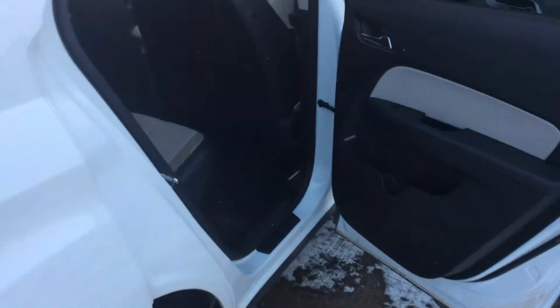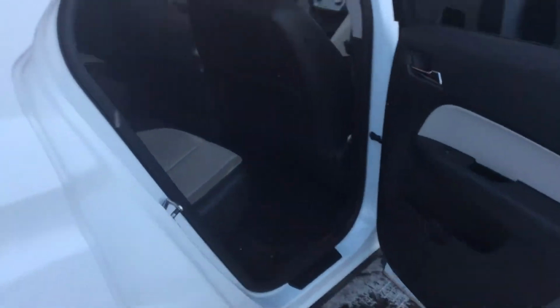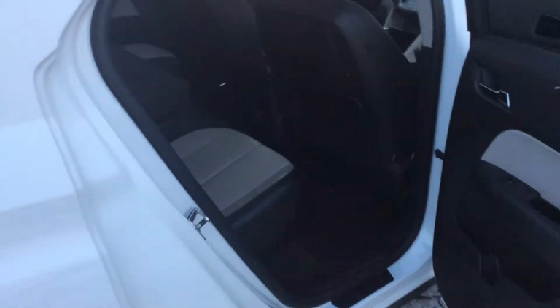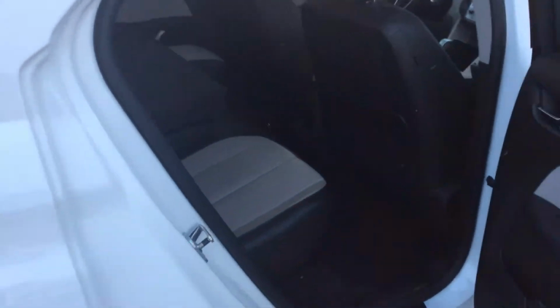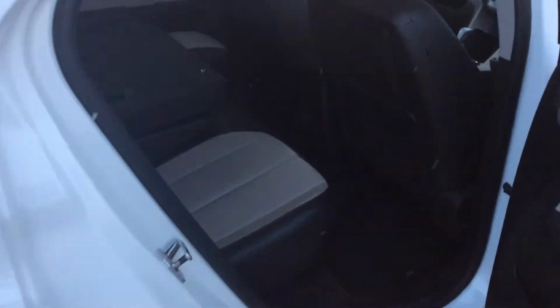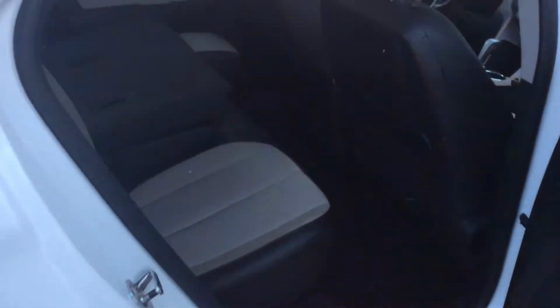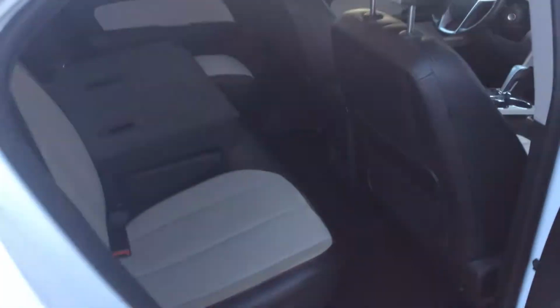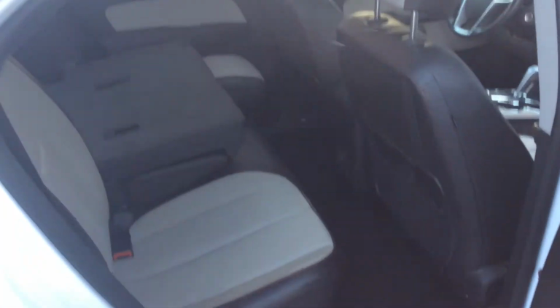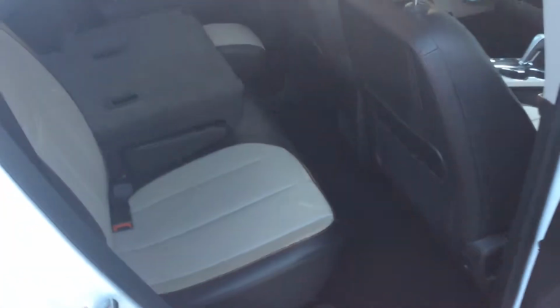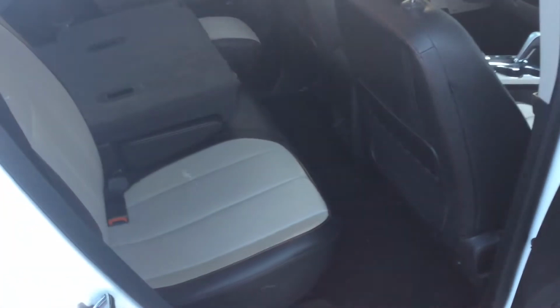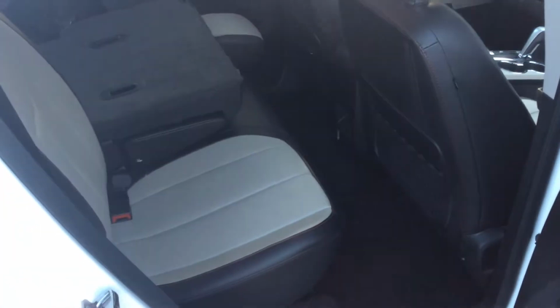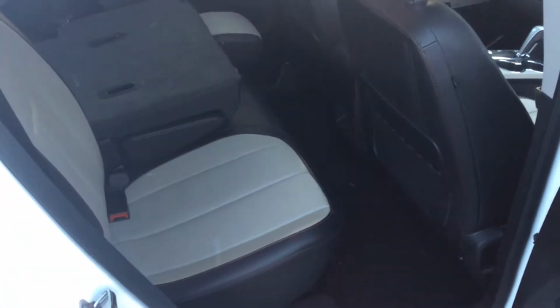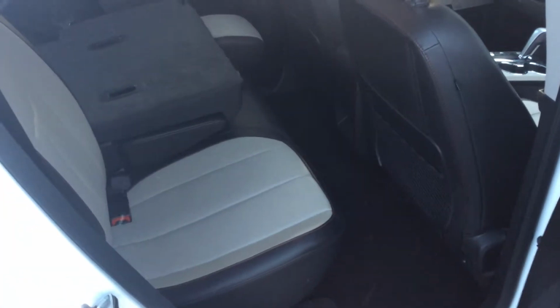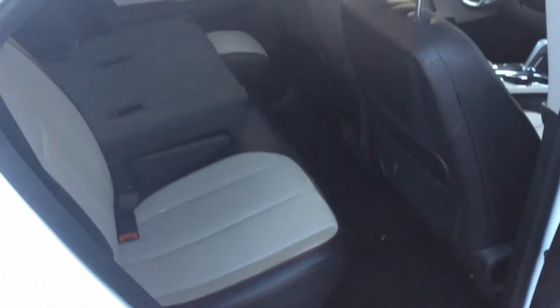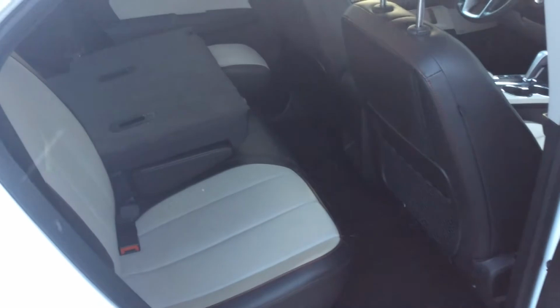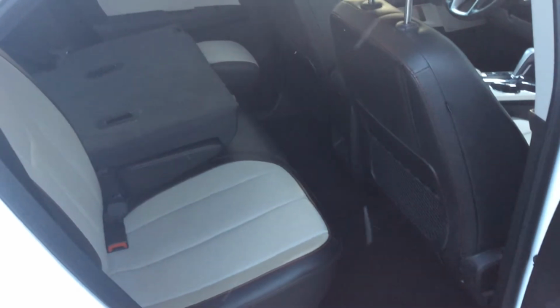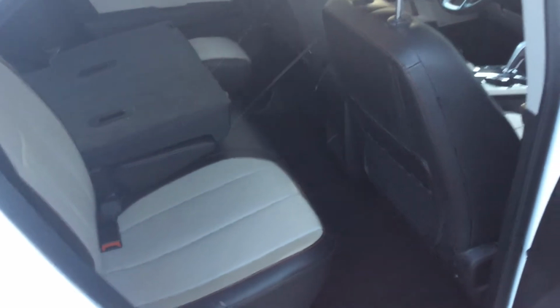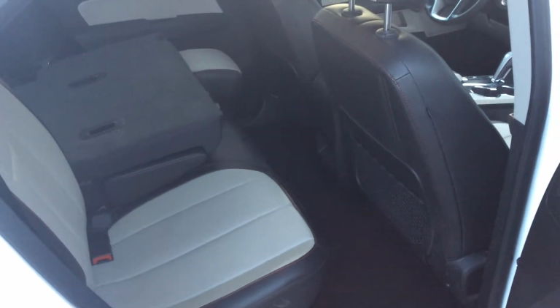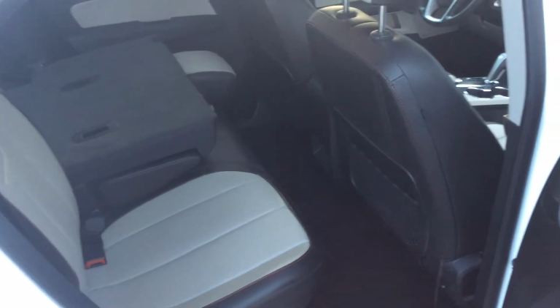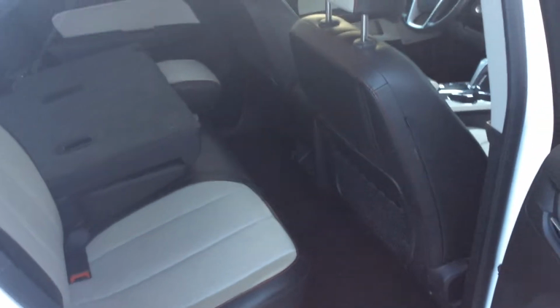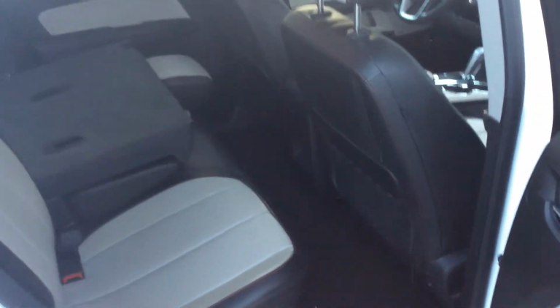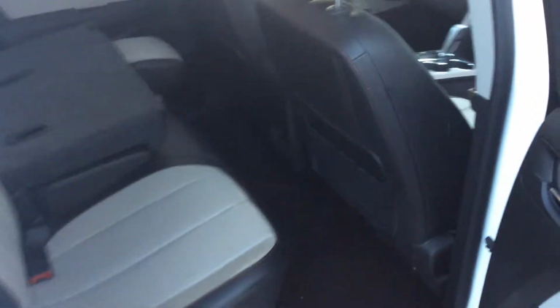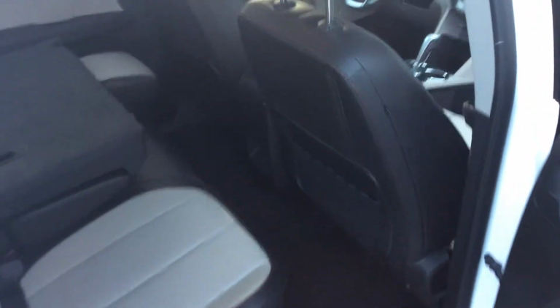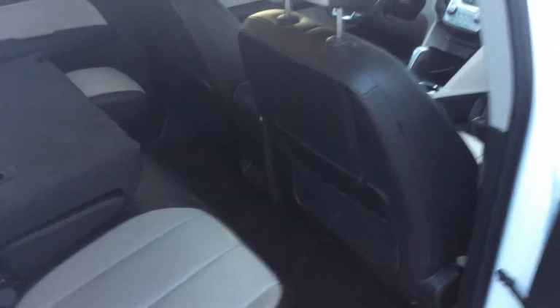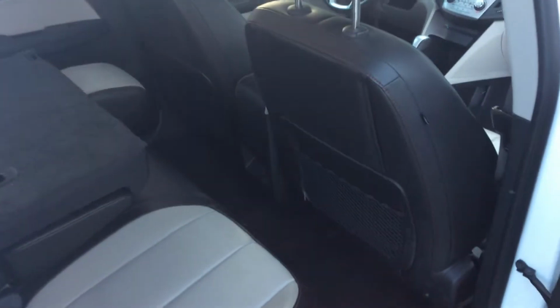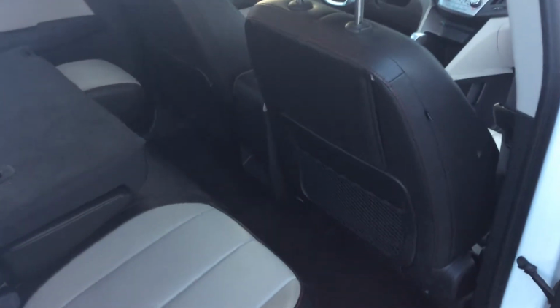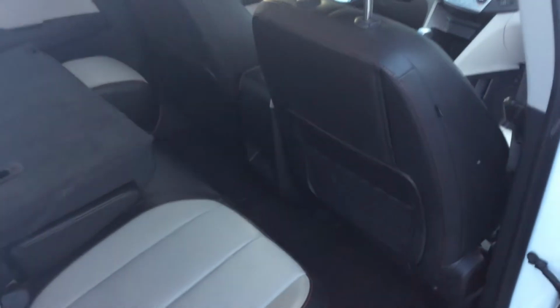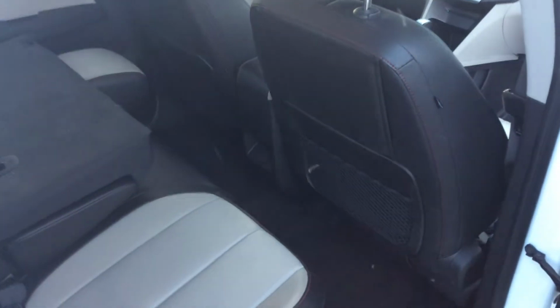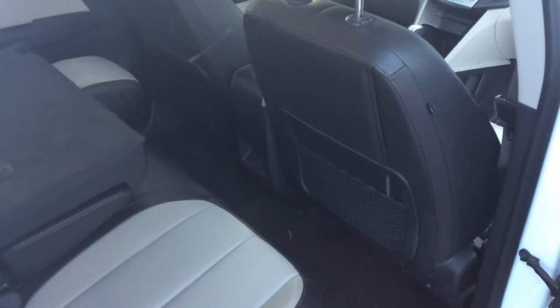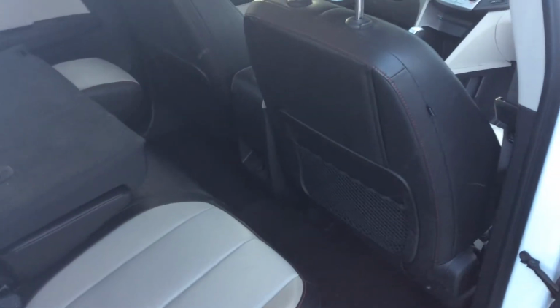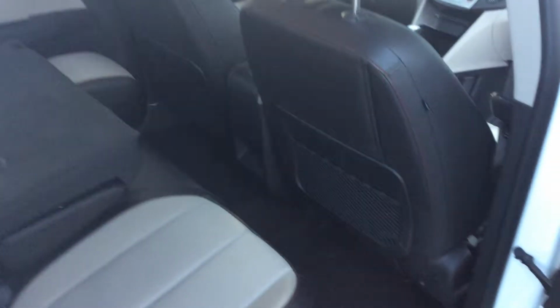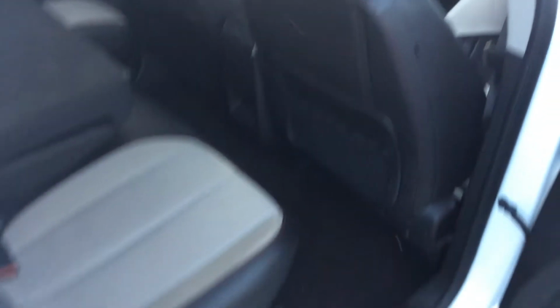In the back seat you can see it's two-toned gray and black leather with red stitching. There are also cargo nets in the back of the seat for extra storage.